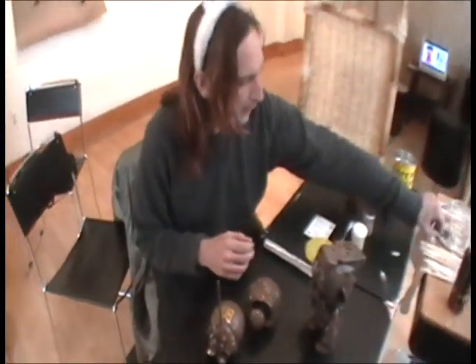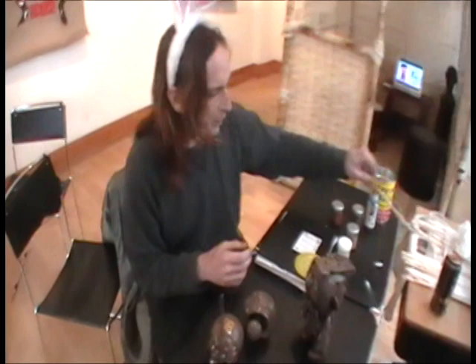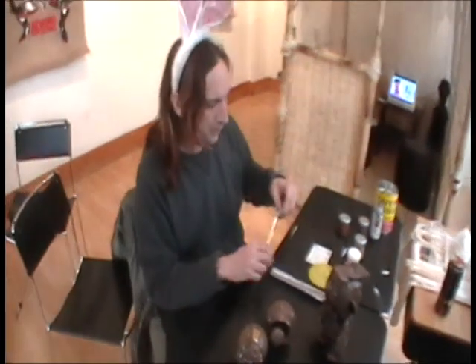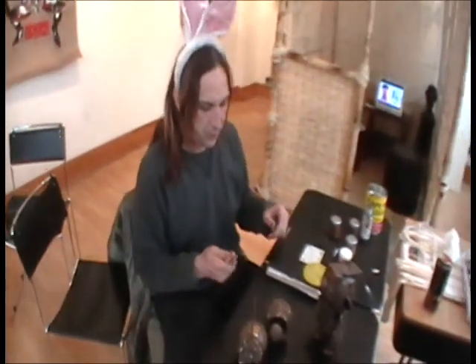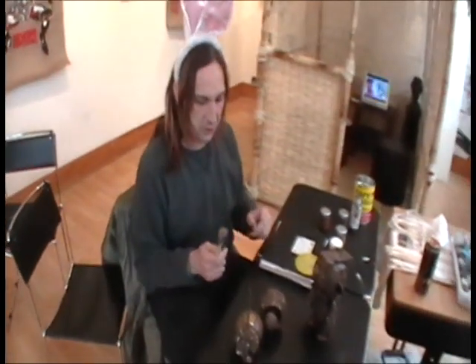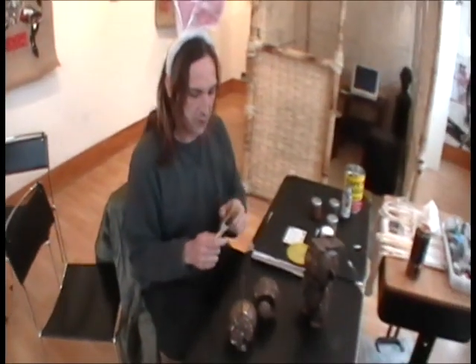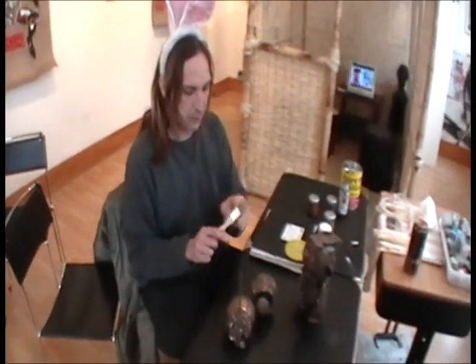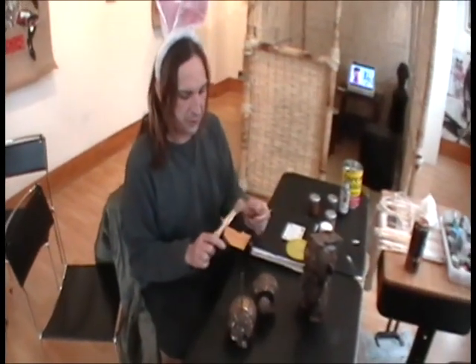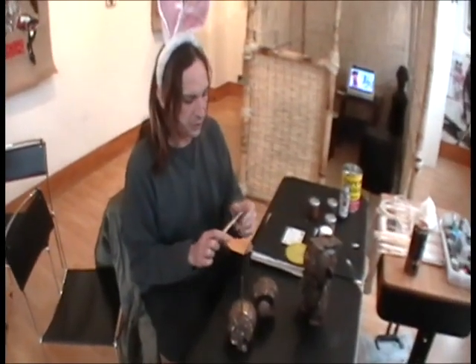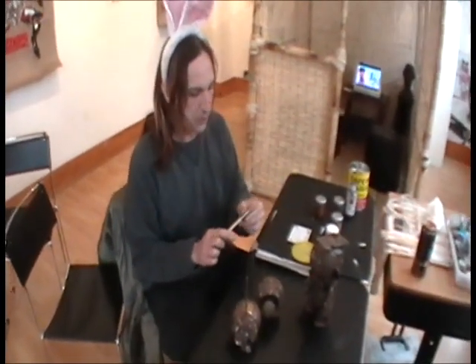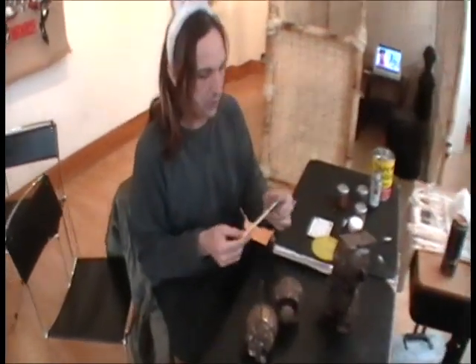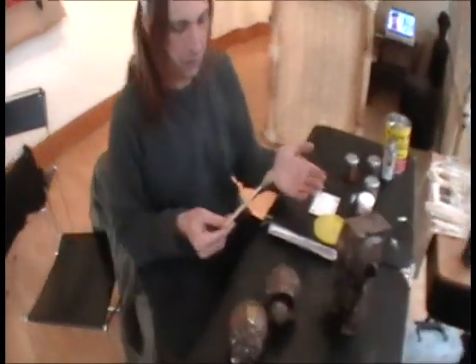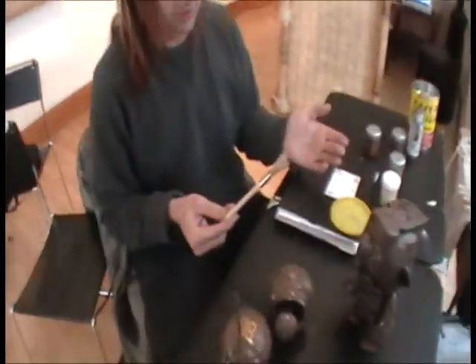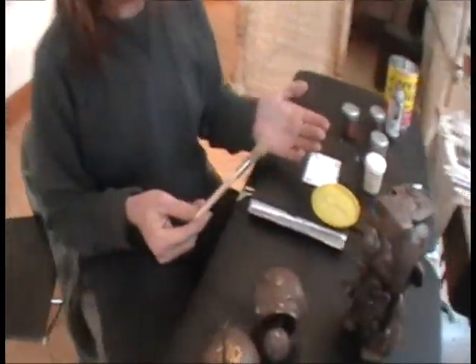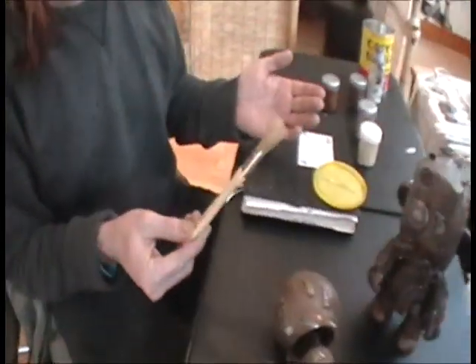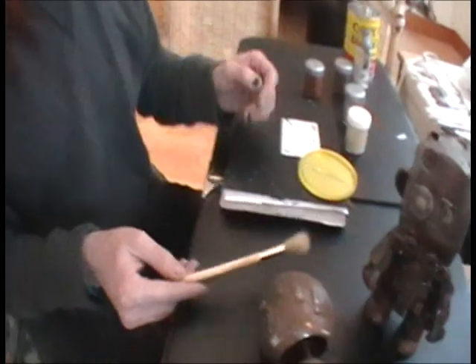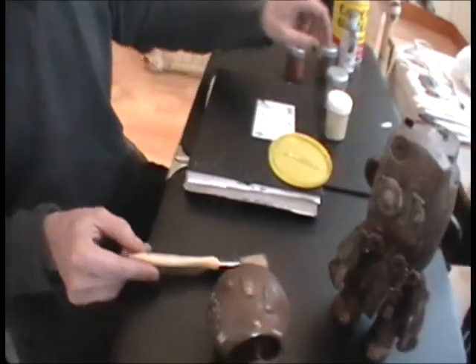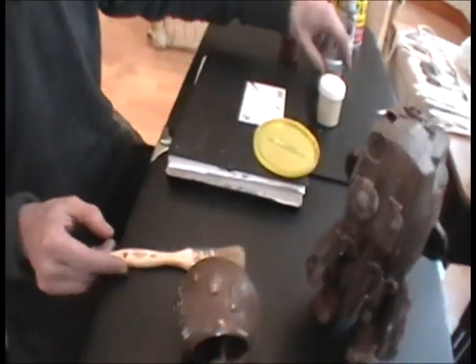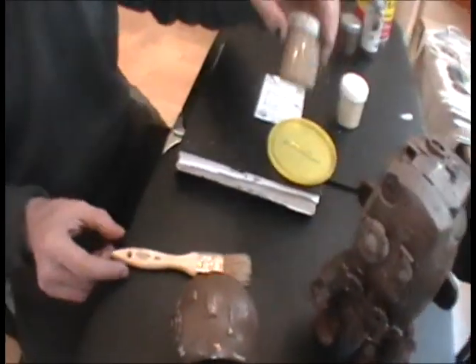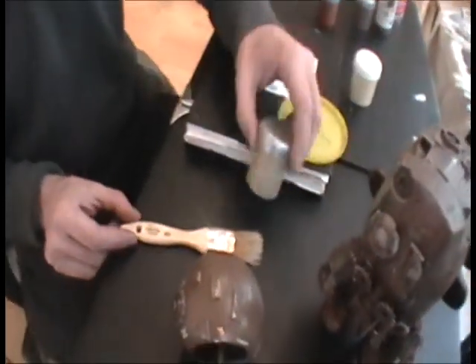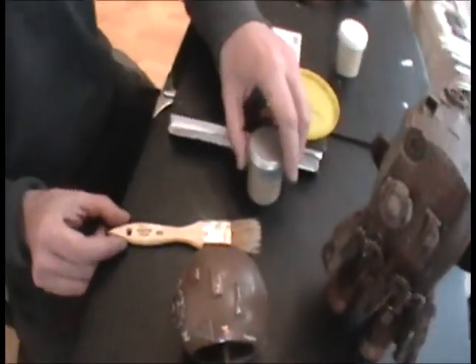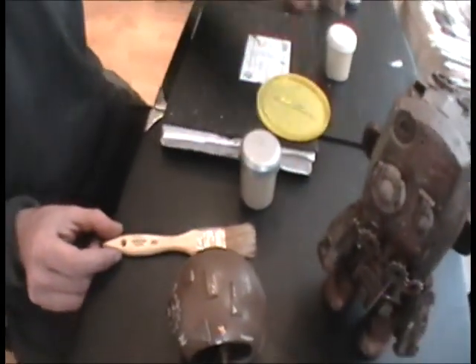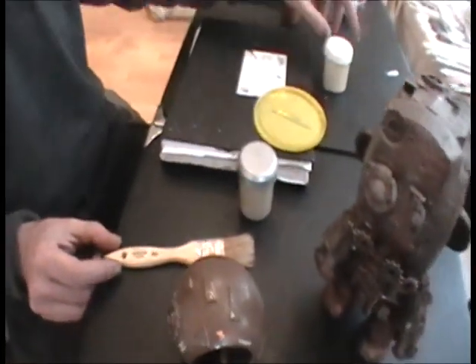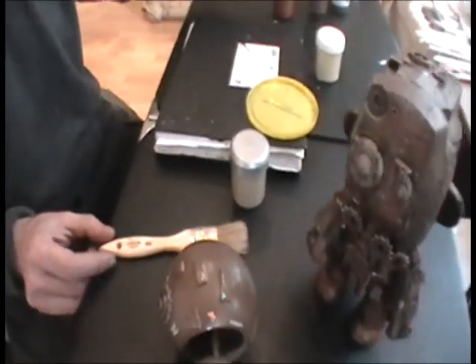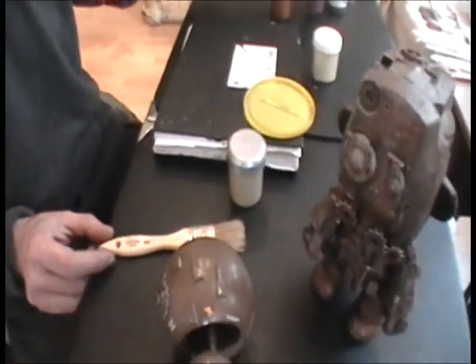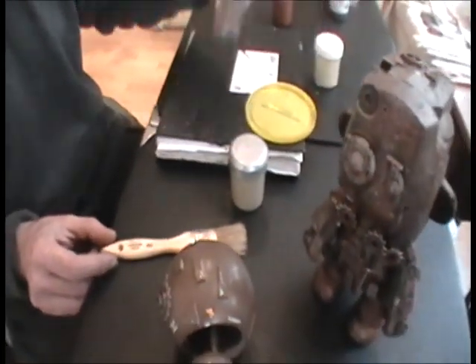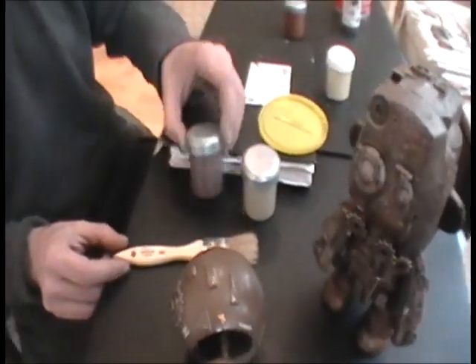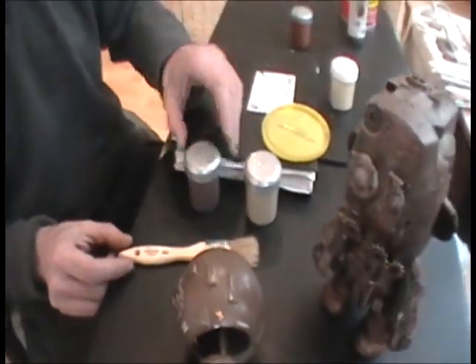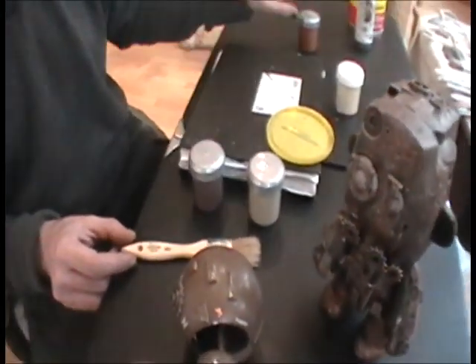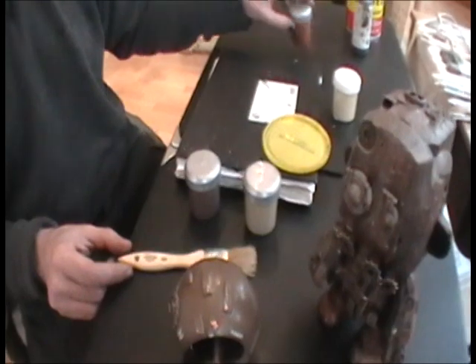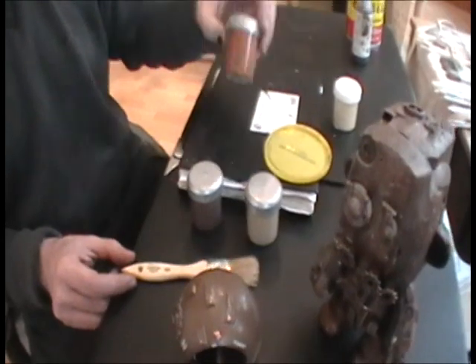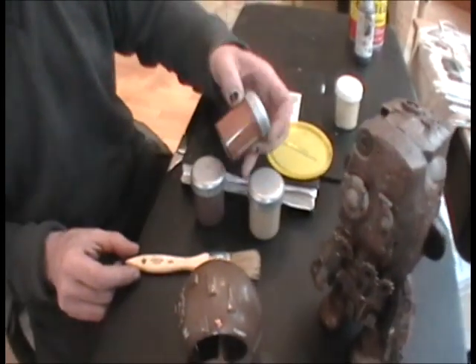Here I have a one-inch disposable brush — this is the cheapest brush I can find — and some Benjamin Moore paints. These are Benjamin Moore sample colors, cost about $3 a piece.